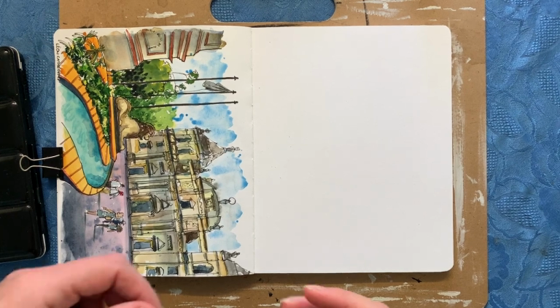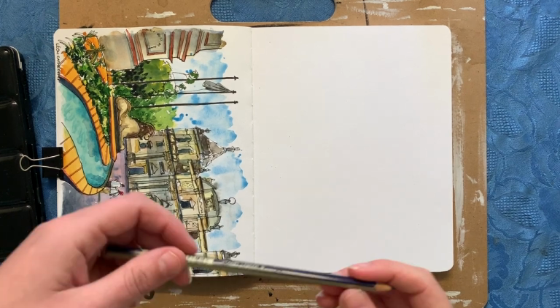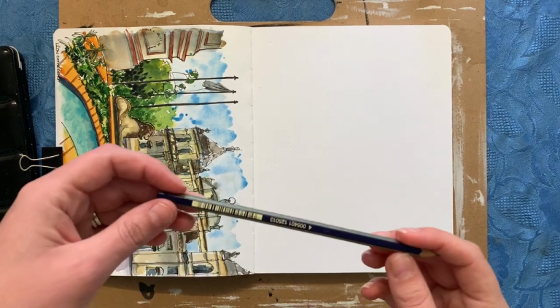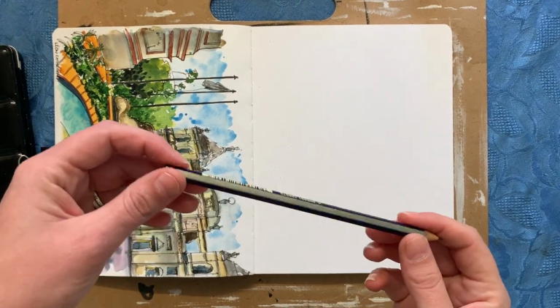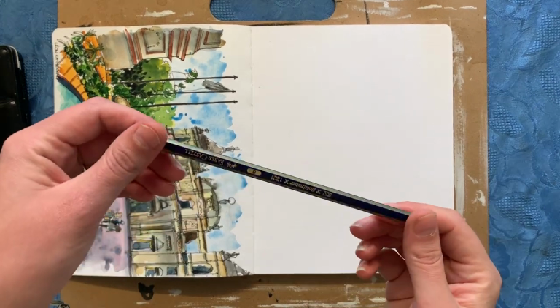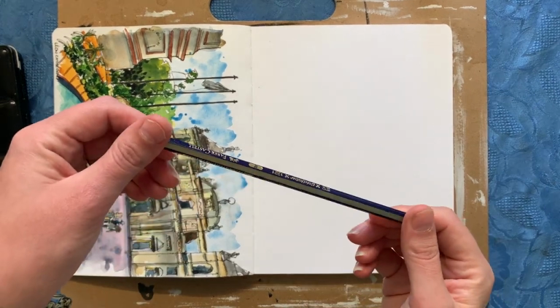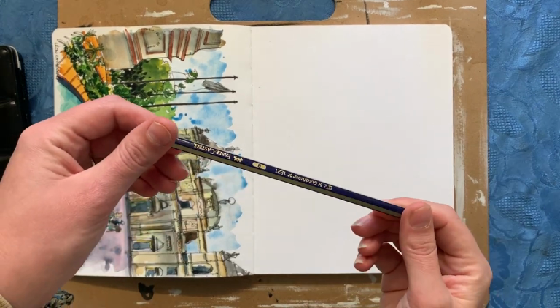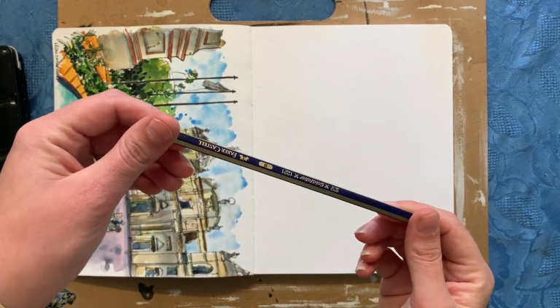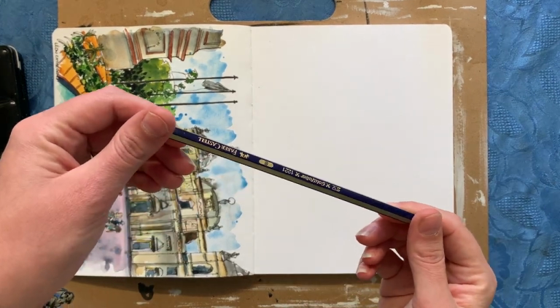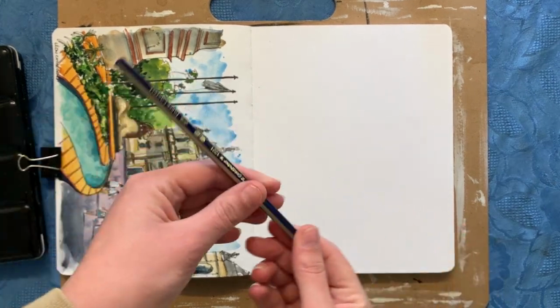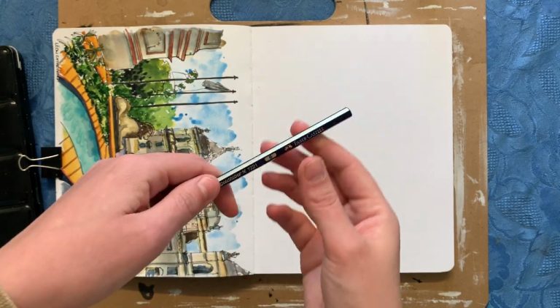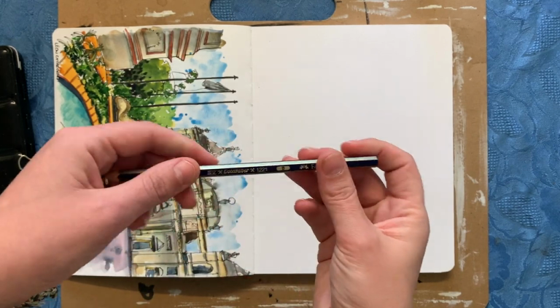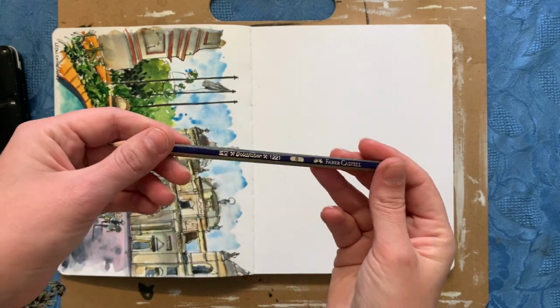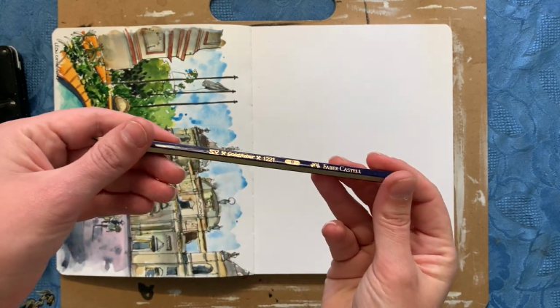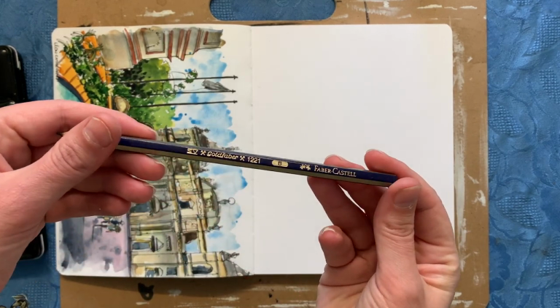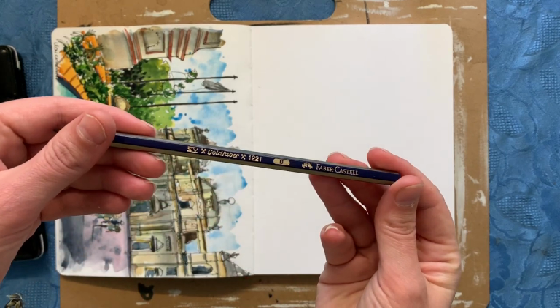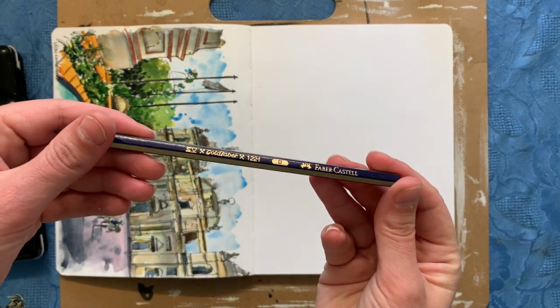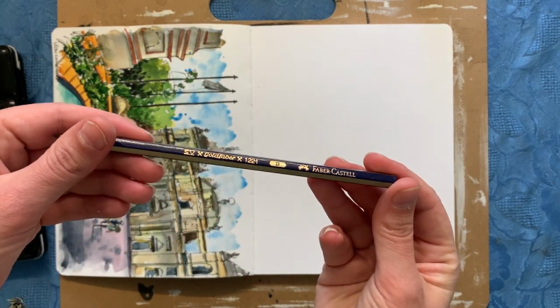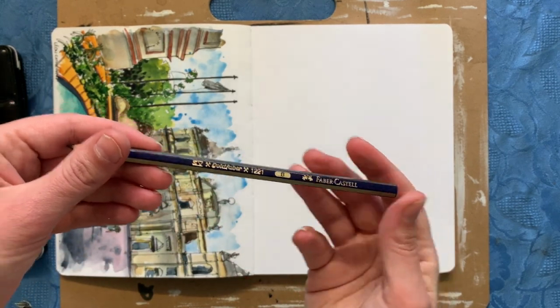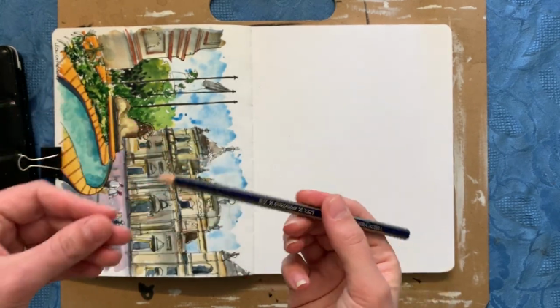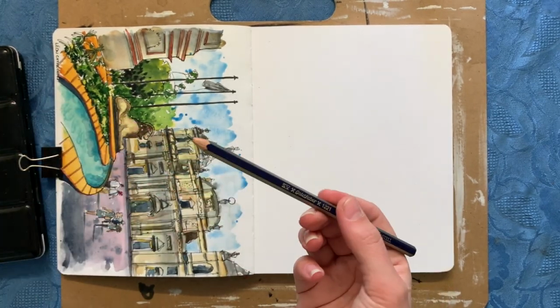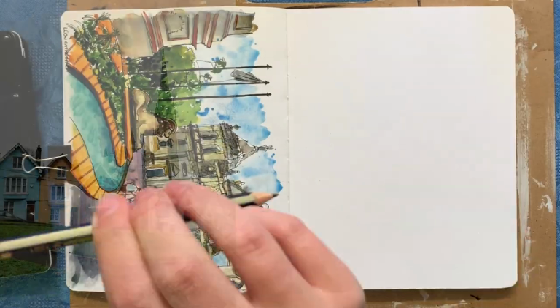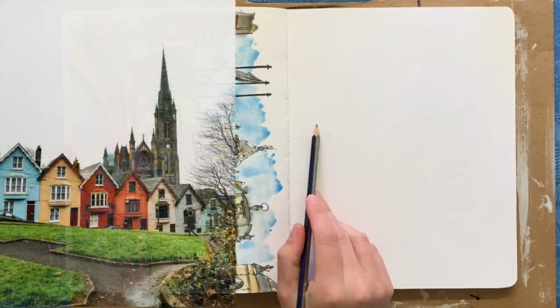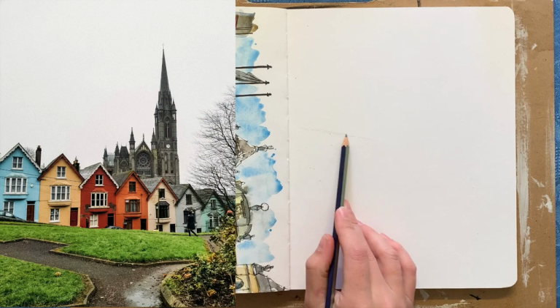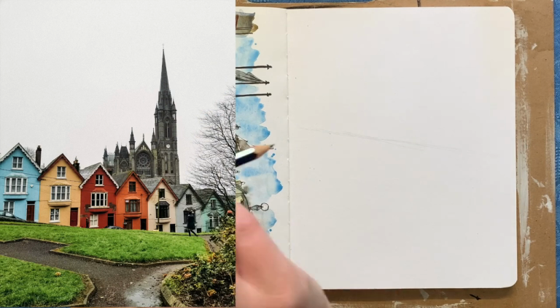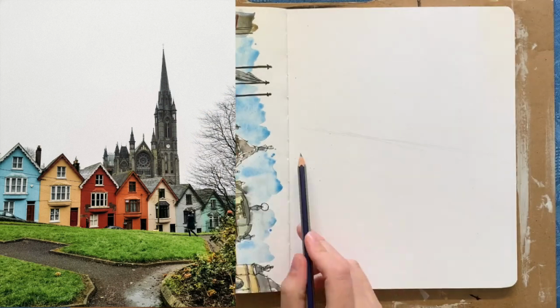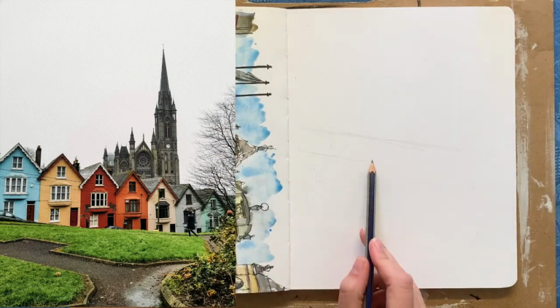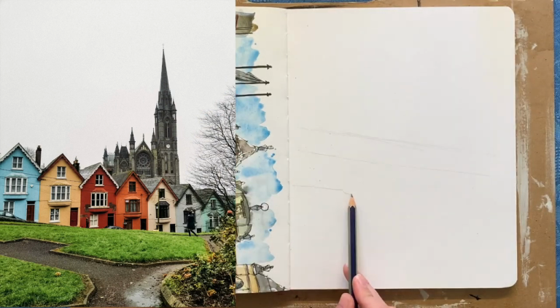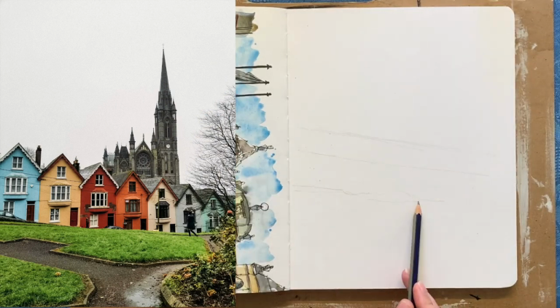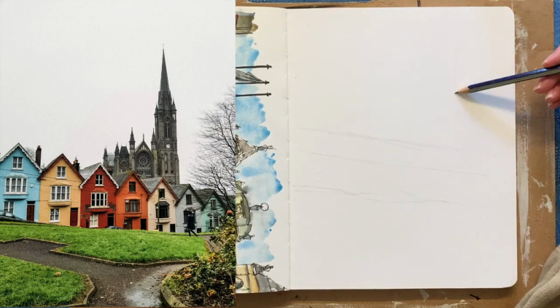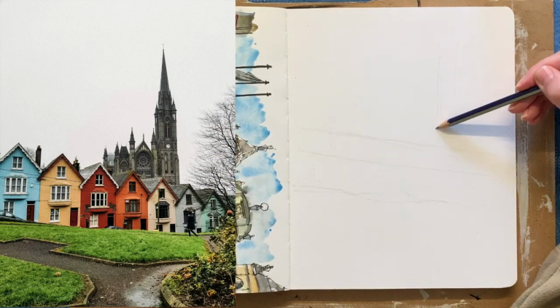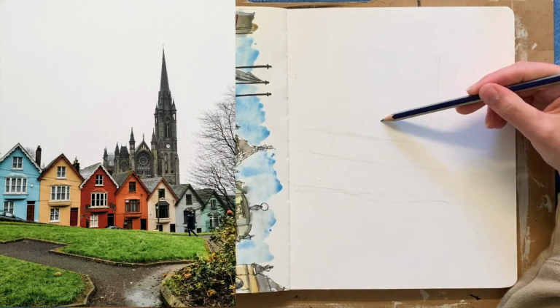Hey sketchy friends, it's Taria here from Urban Sketching World and today I'm going to draw a scene from Cork in Ireland. I really loved this photograph when I saw it.